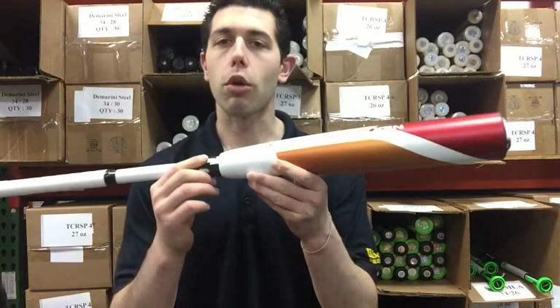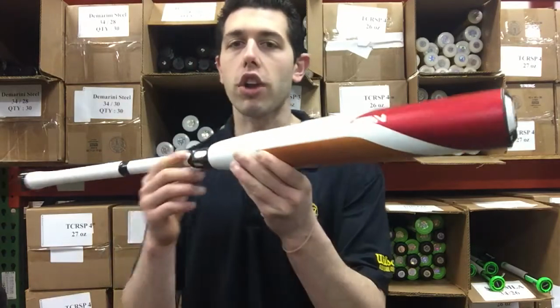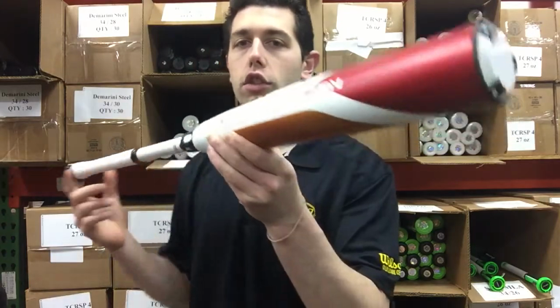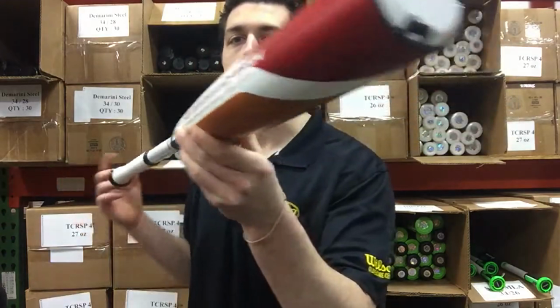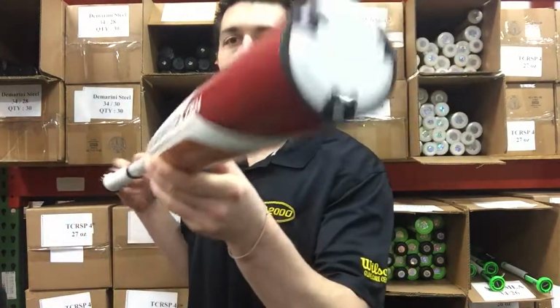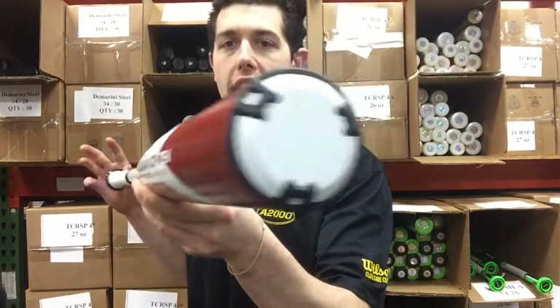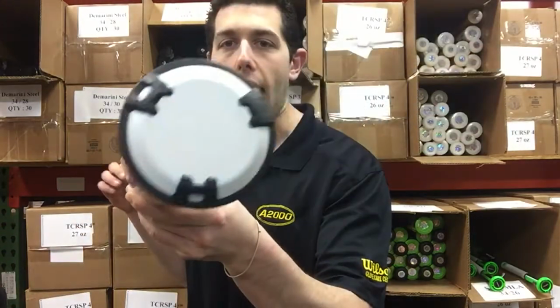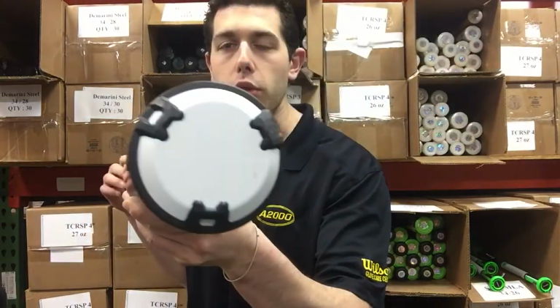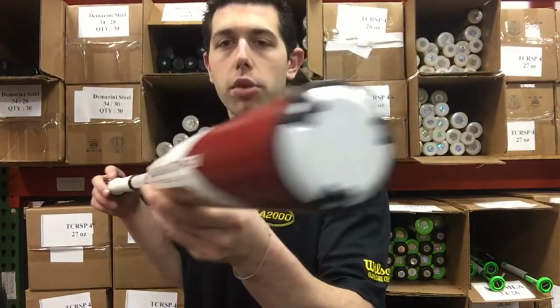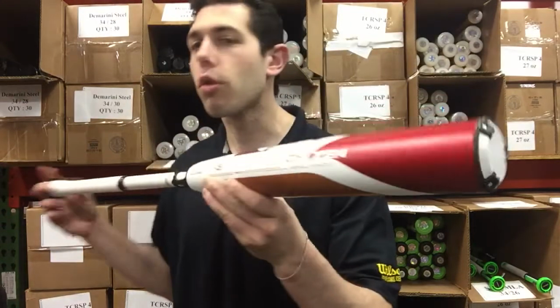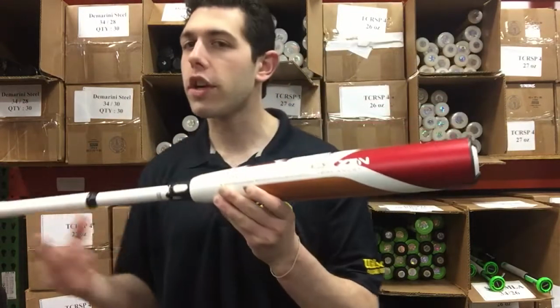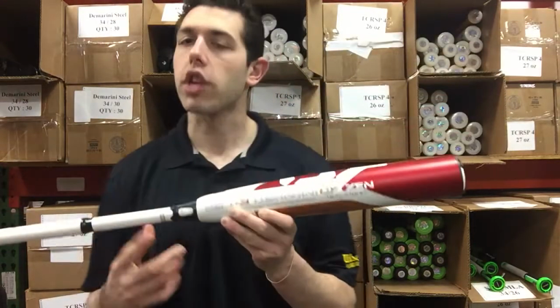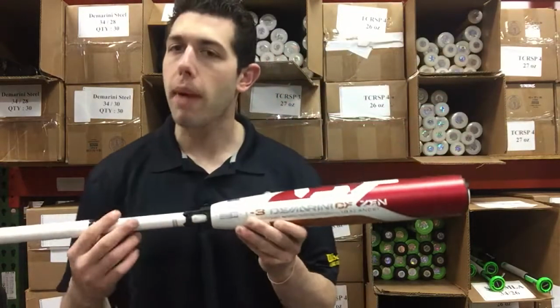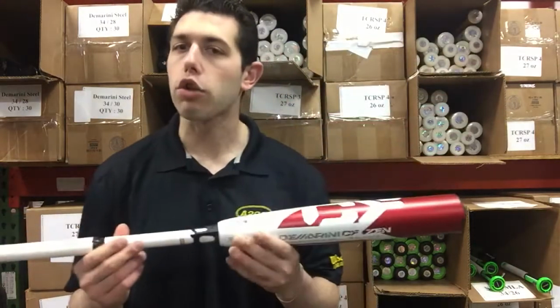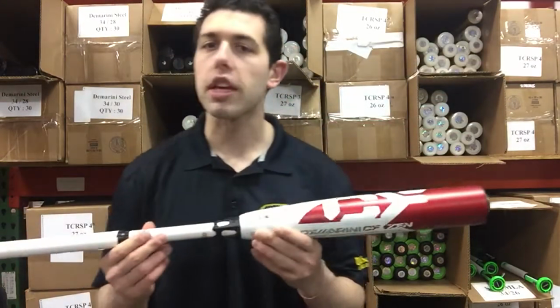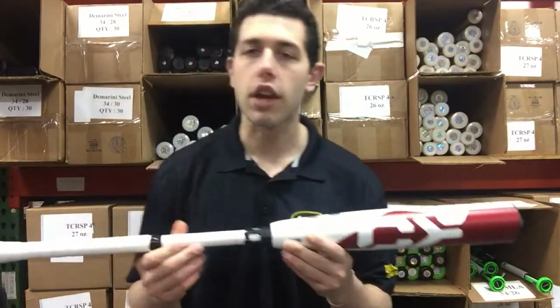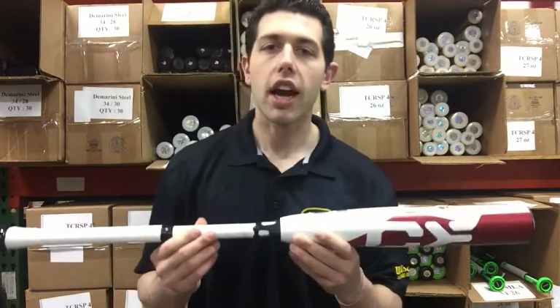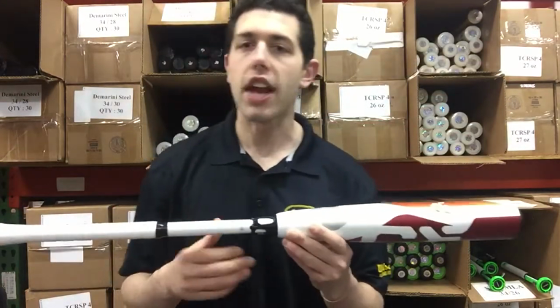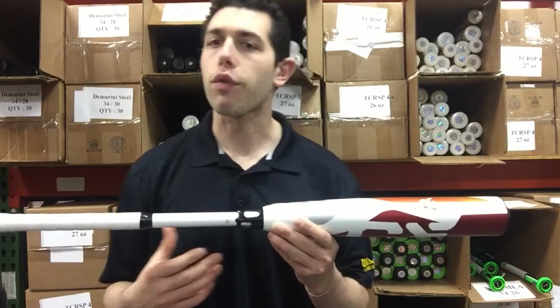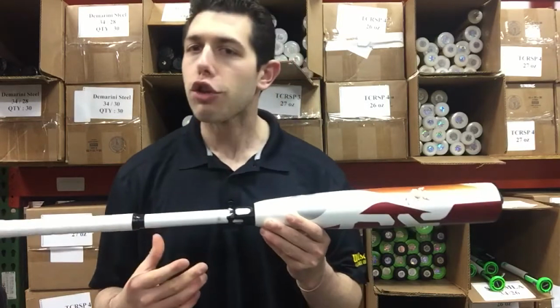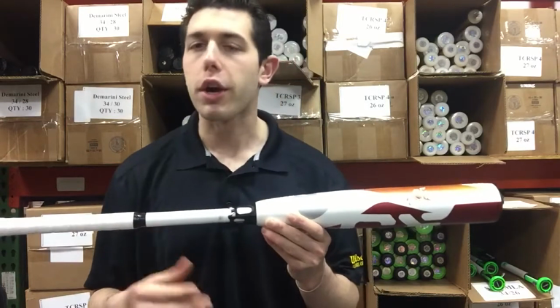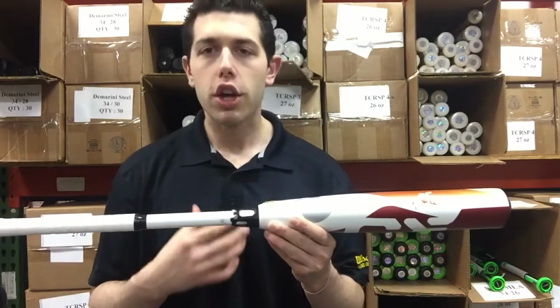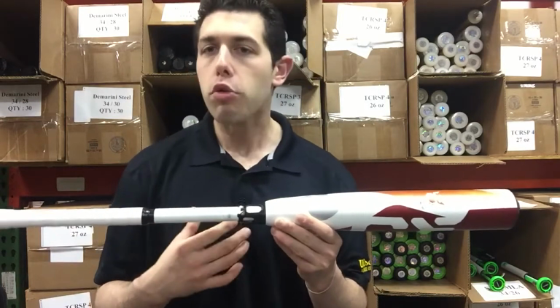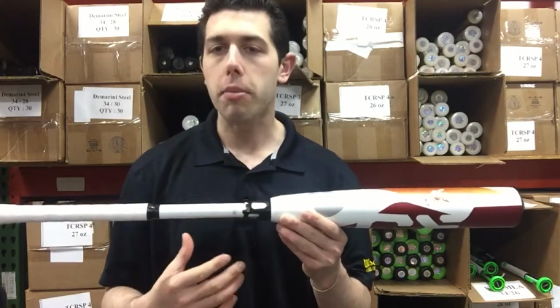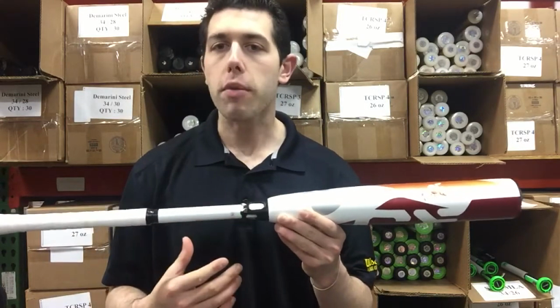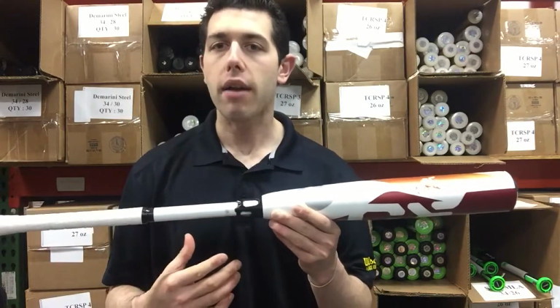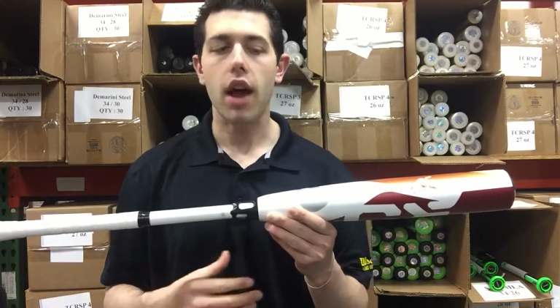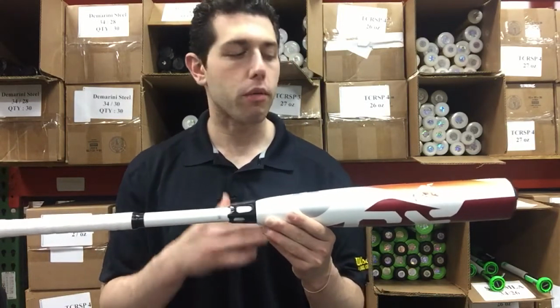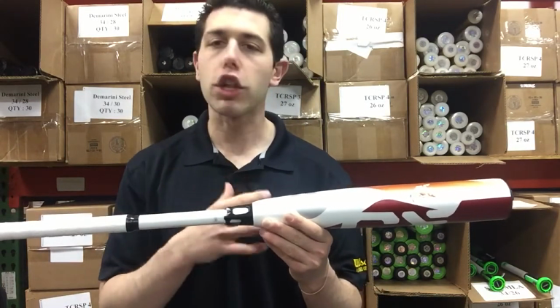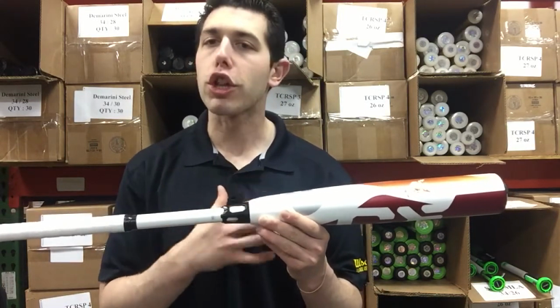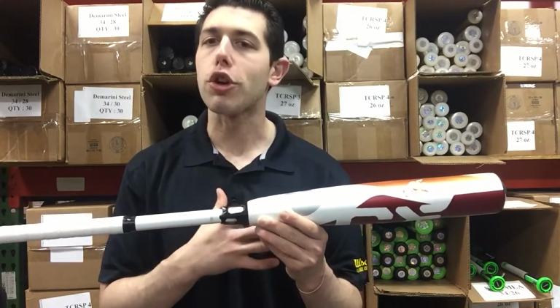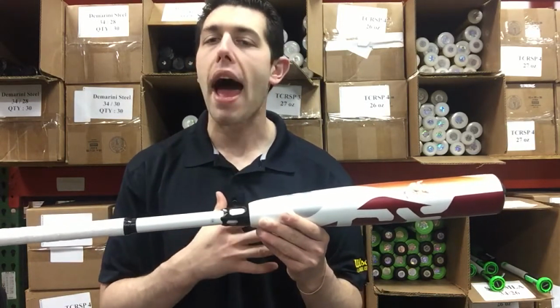We're also going to have the 3-Fusion end cap. So we're going to have some newer features on this bat, ultimately giving a nicer feel to it — smoother coming off the bat. Really, really good bat.